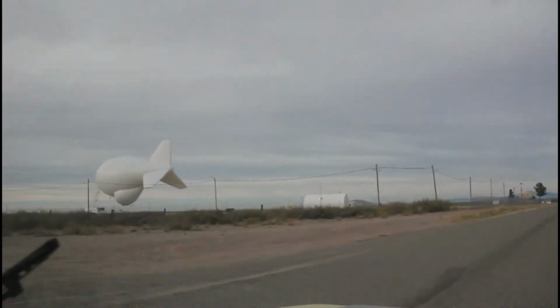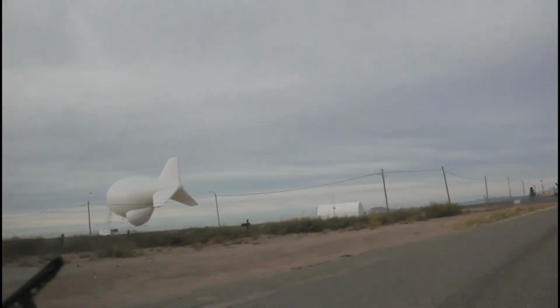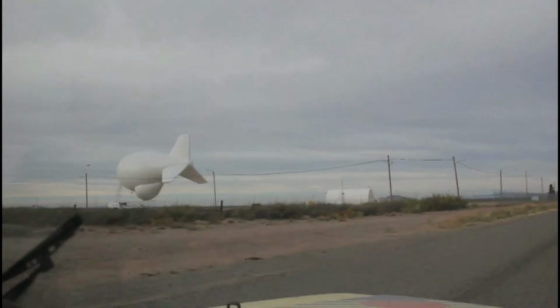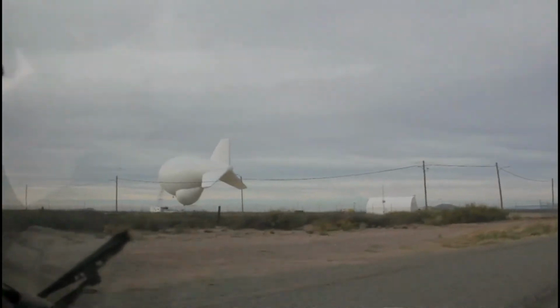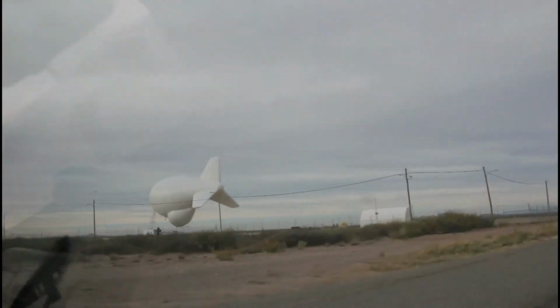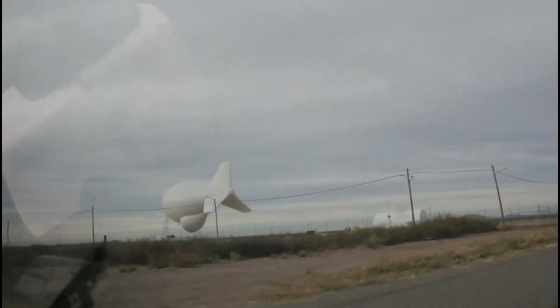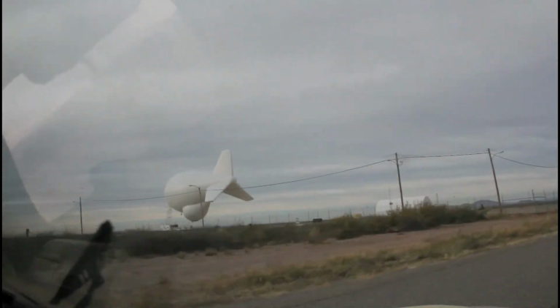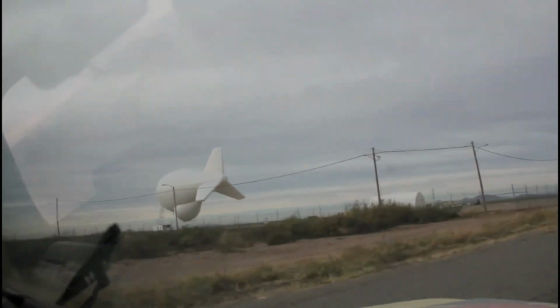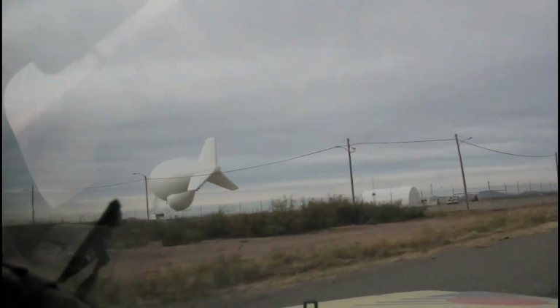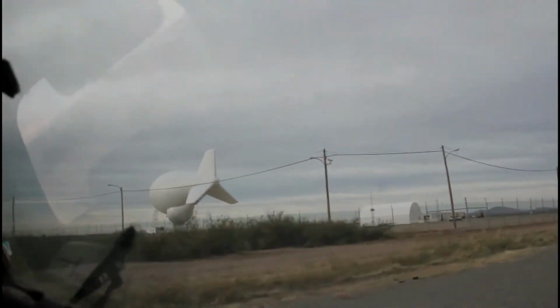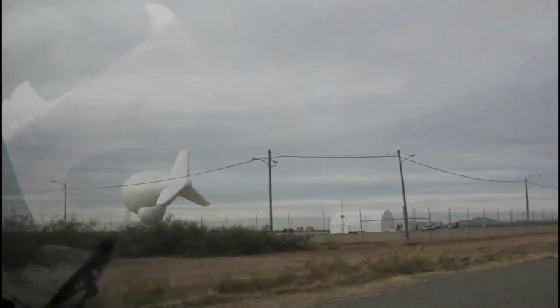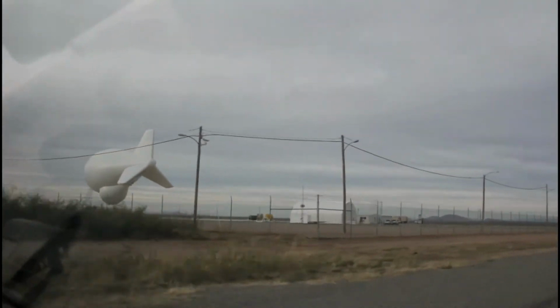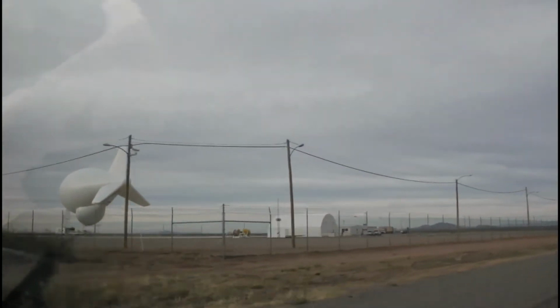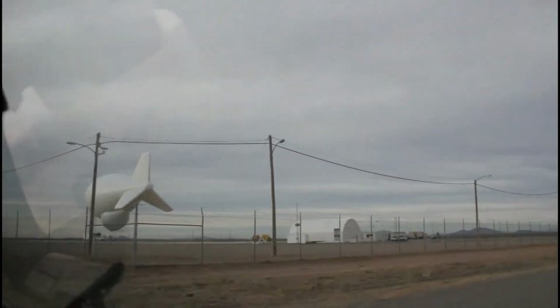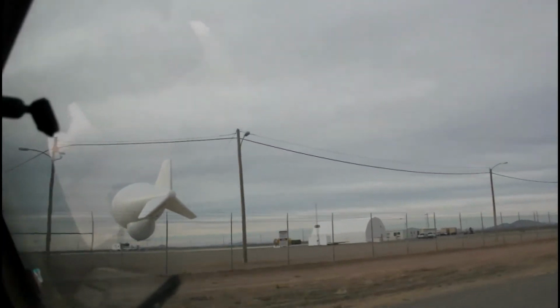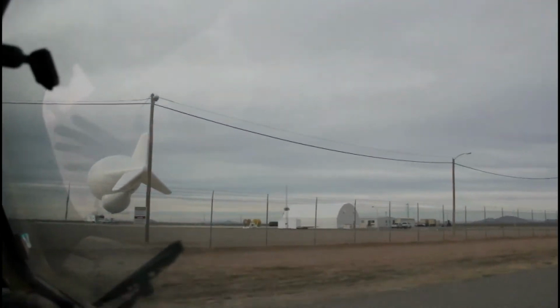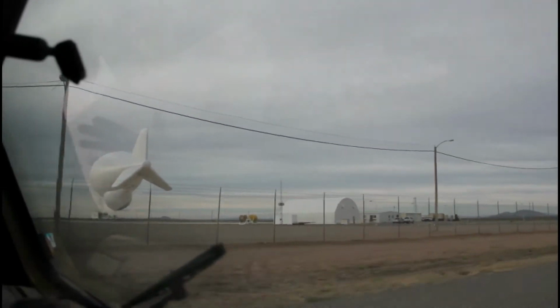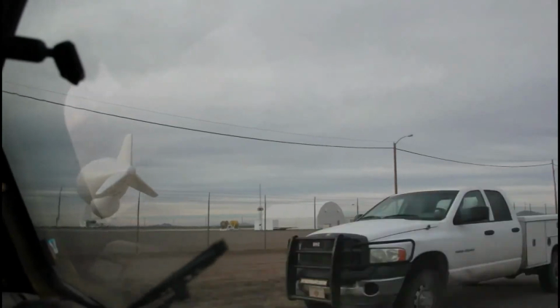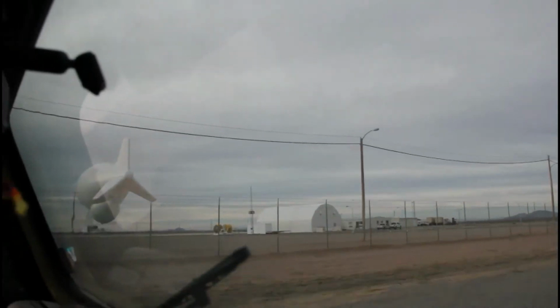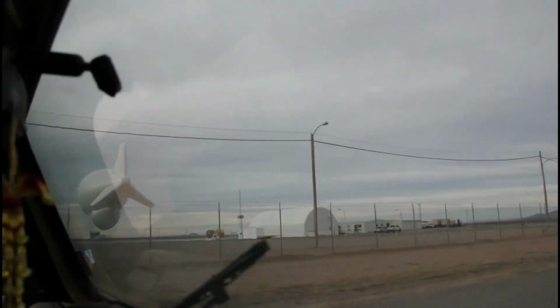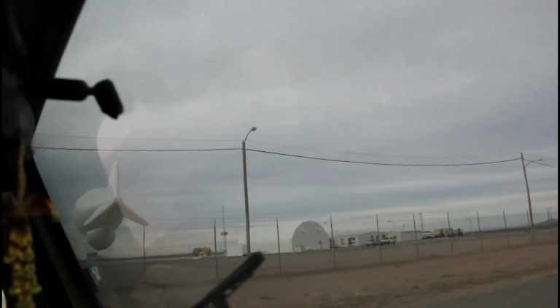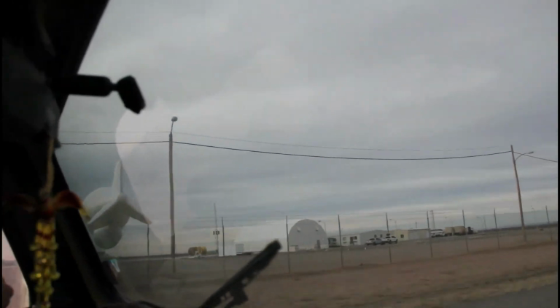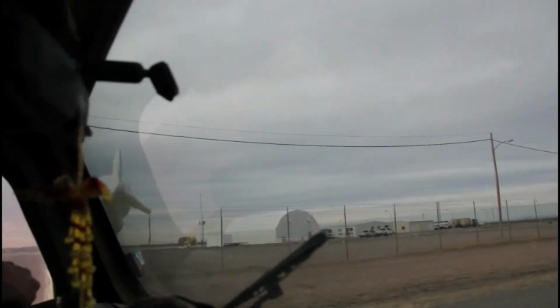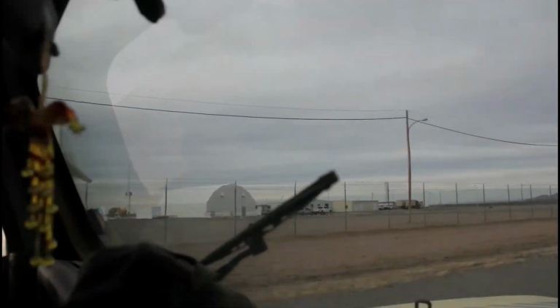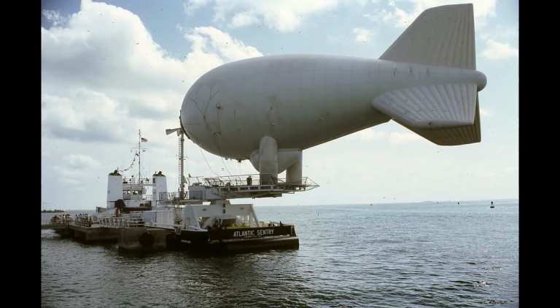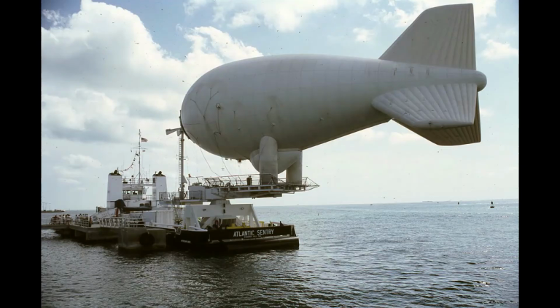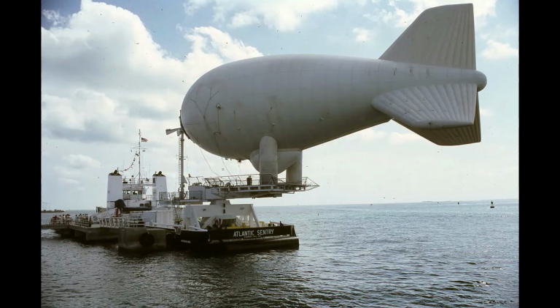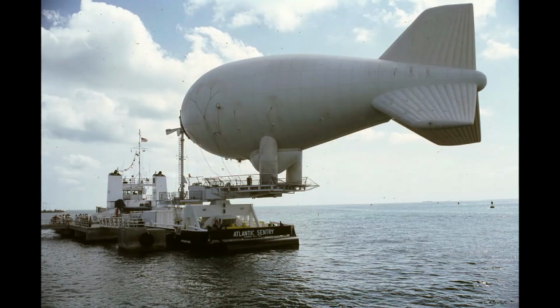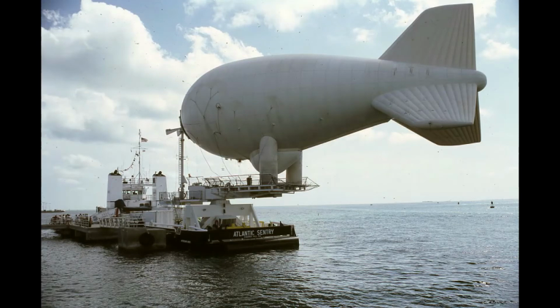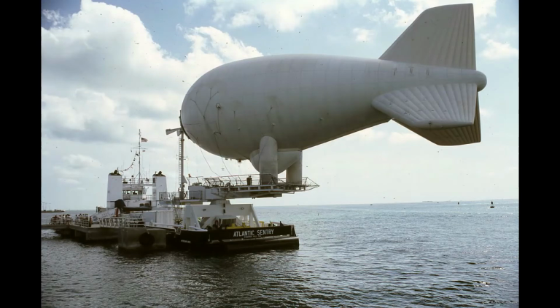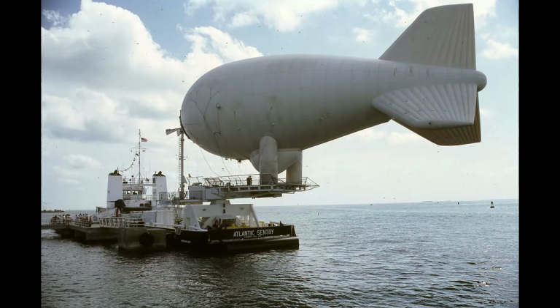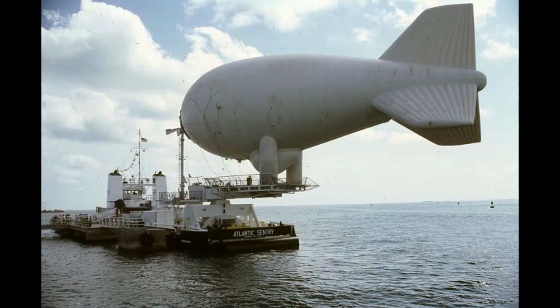This balloon weighs less than the average town car. There are currently 10 TARS balloons that have been made public, watching the United States-Mexico border as well as Puerto Rico and Cuba at any given moment.